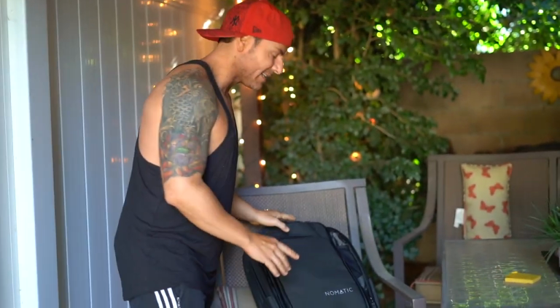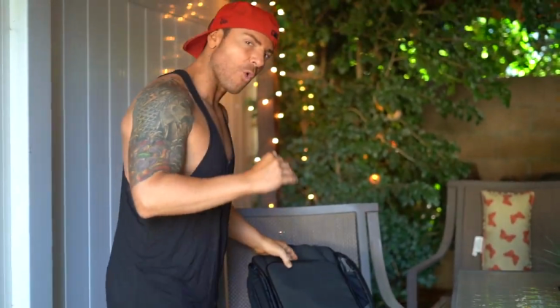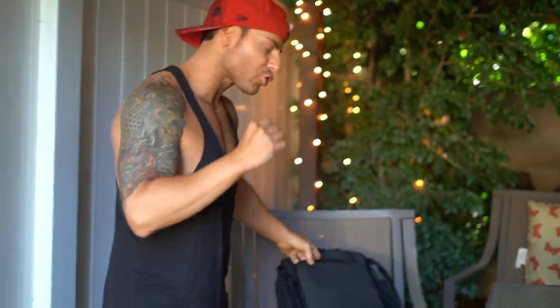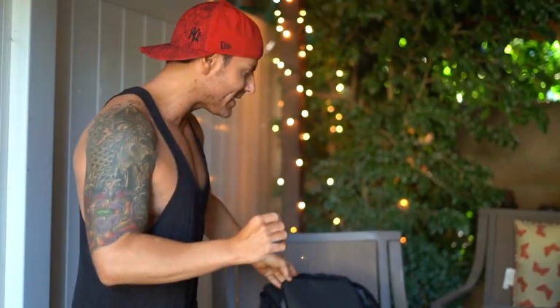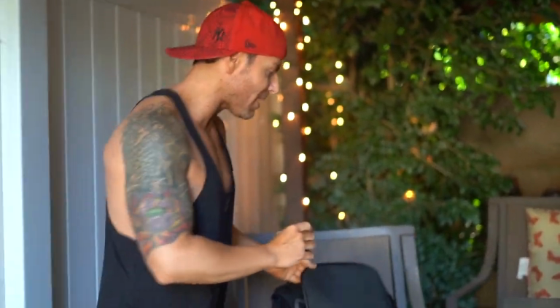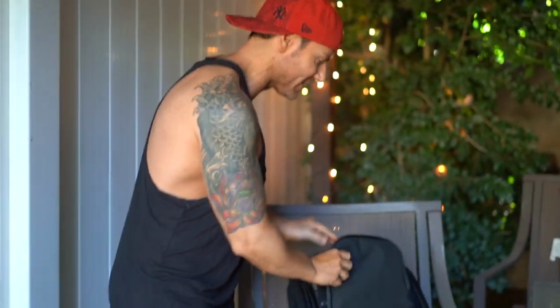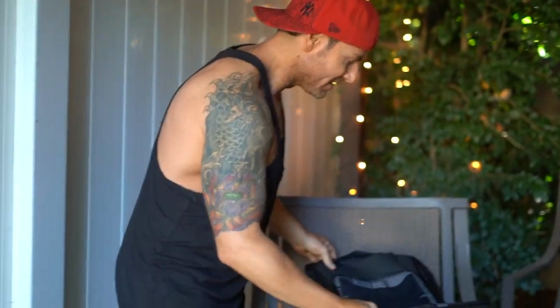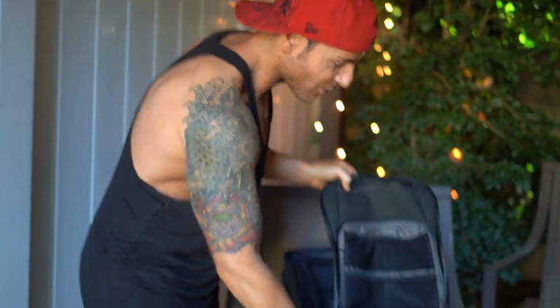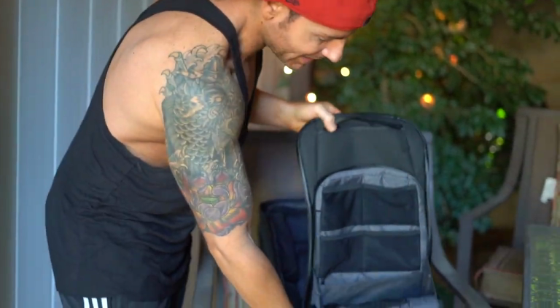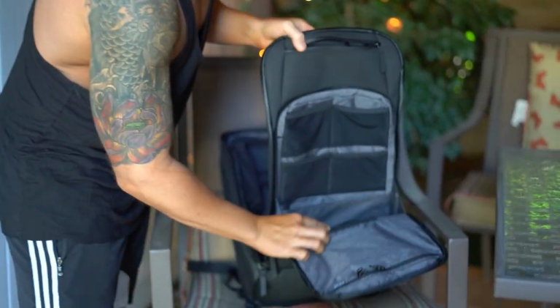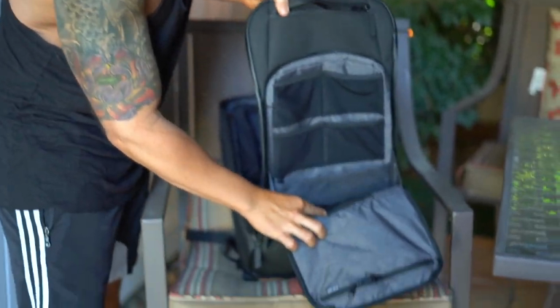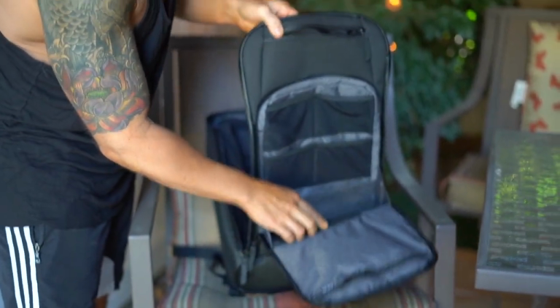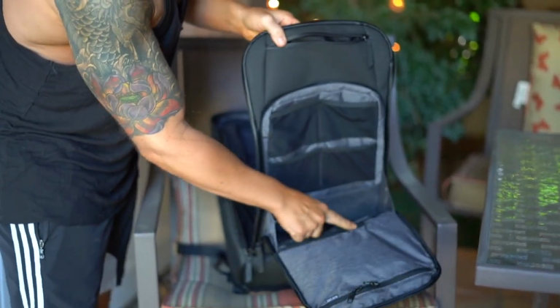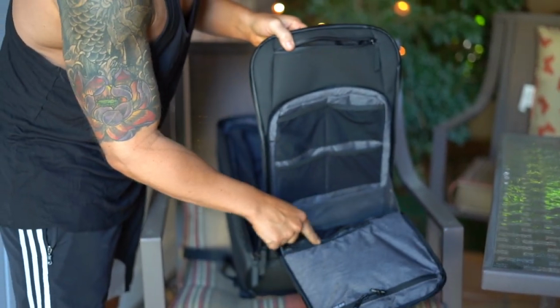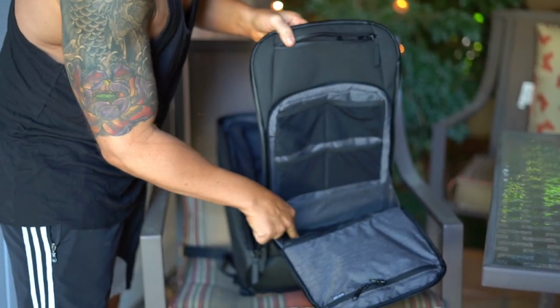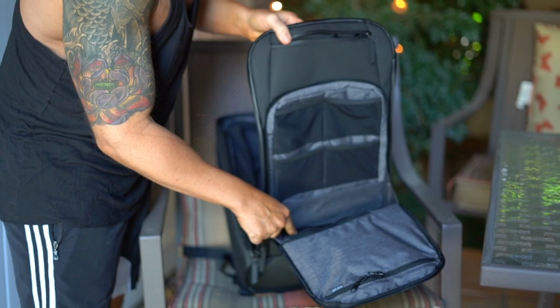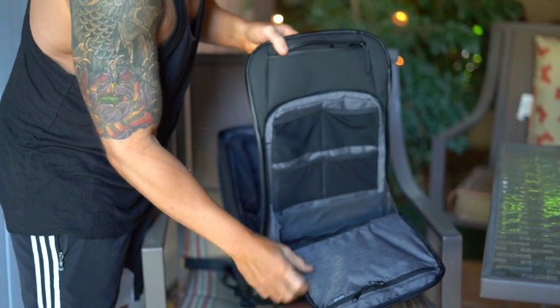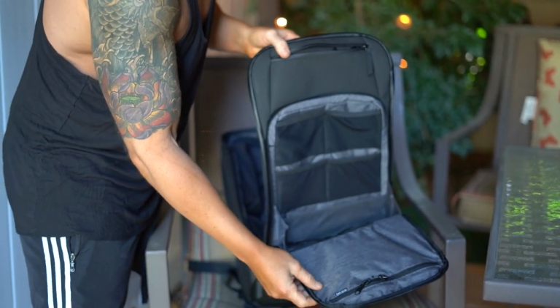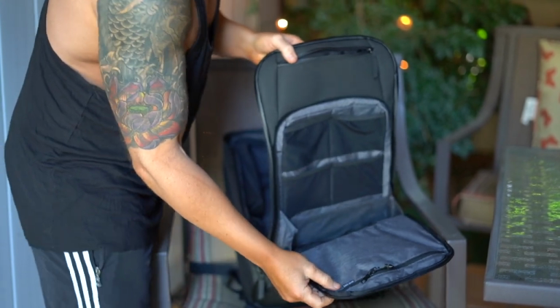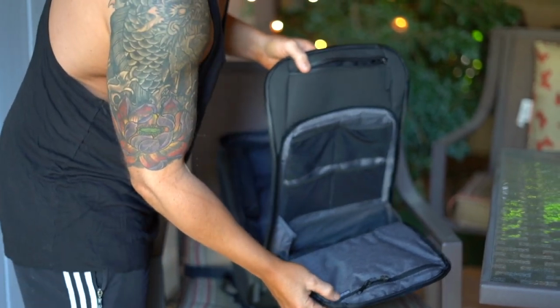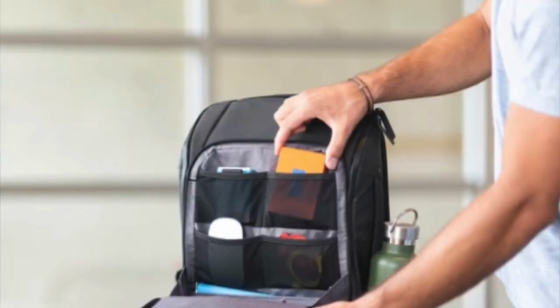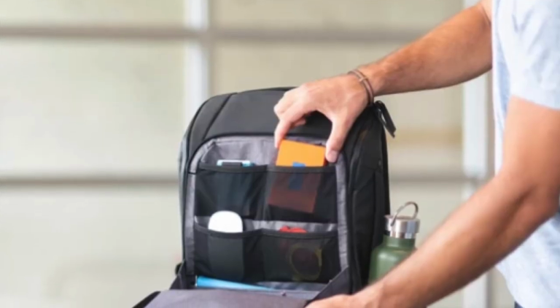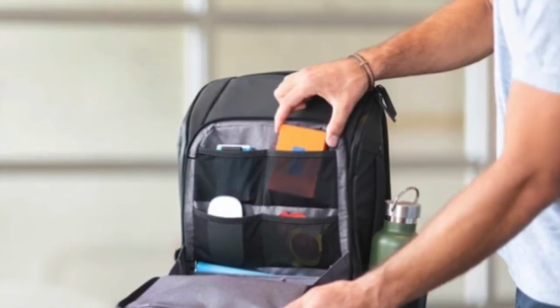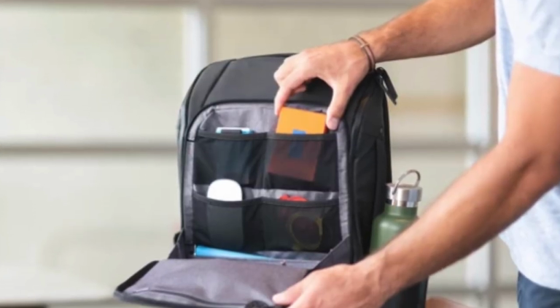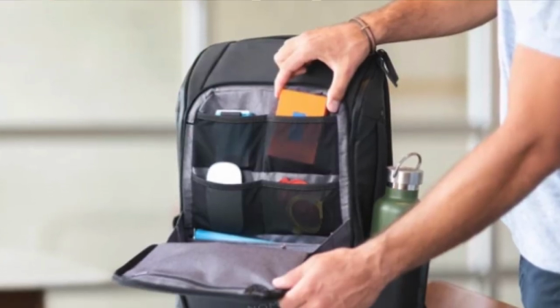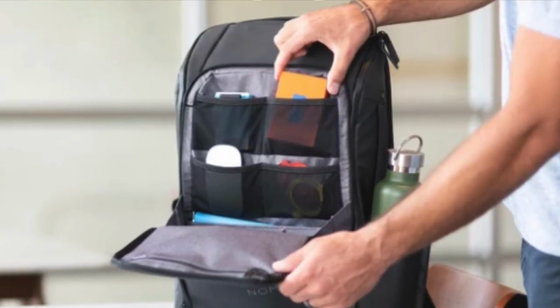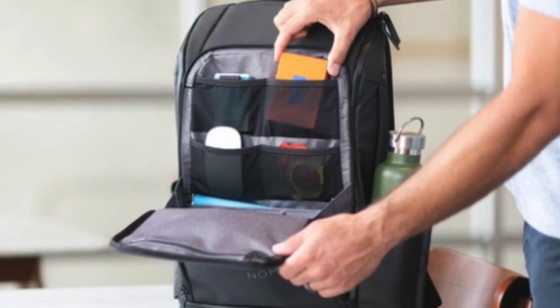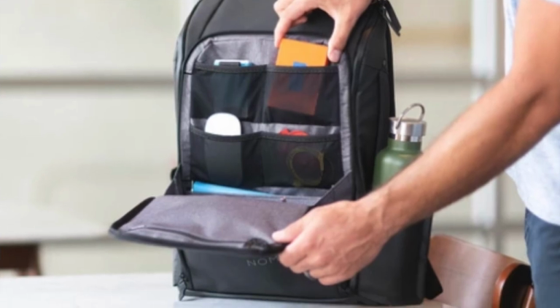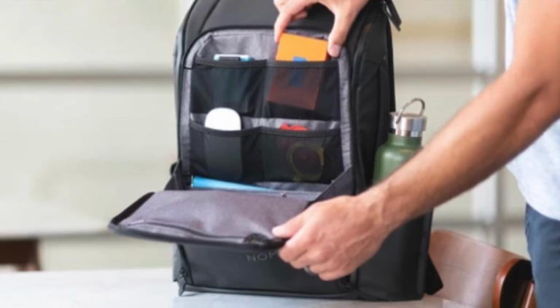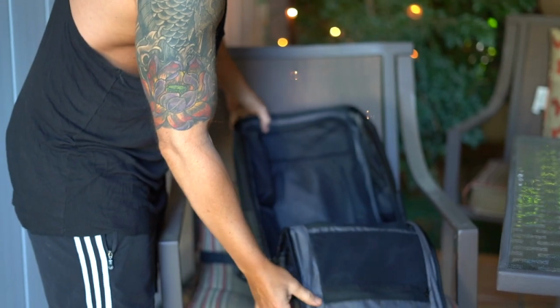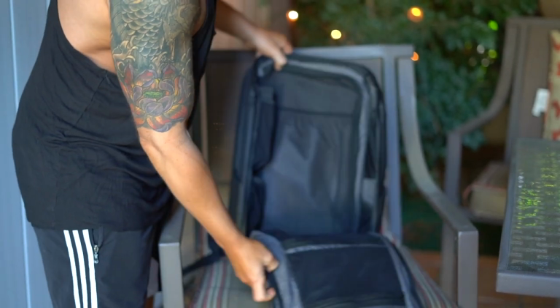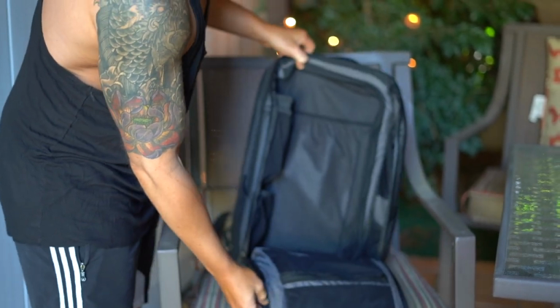It's got over 20 pockets. This is the front pocket, which has five hidden pockets inside. It has an RFD safe pocket as well — one for your keys, your cell phone.